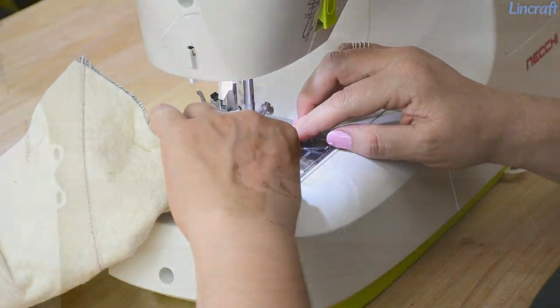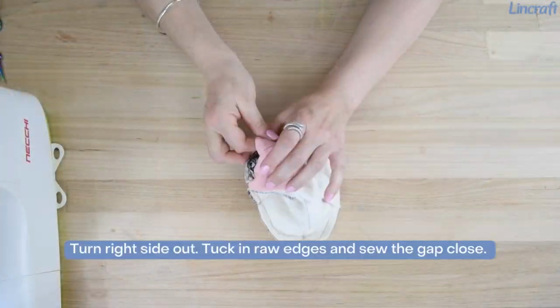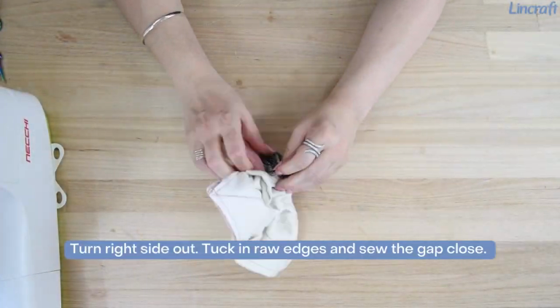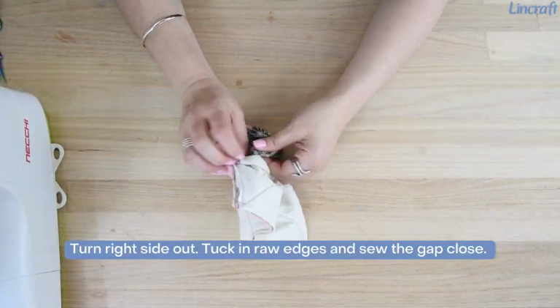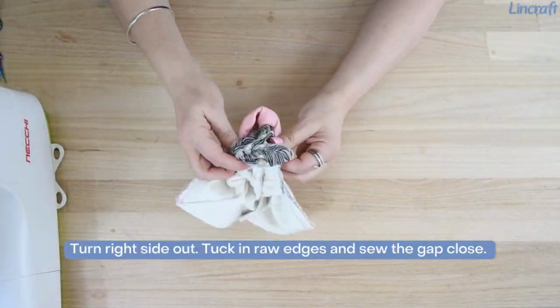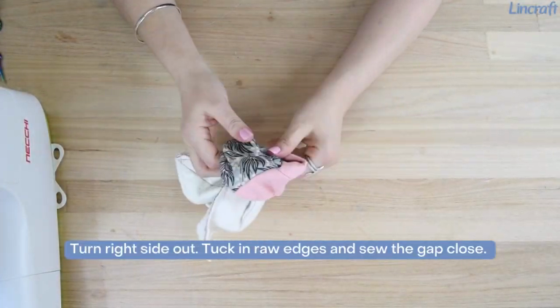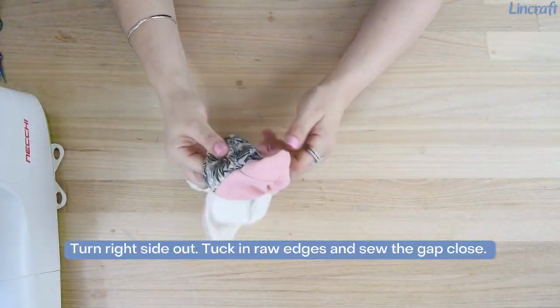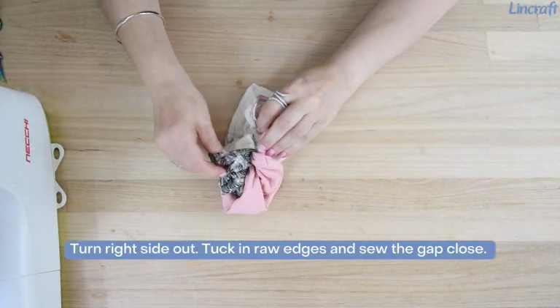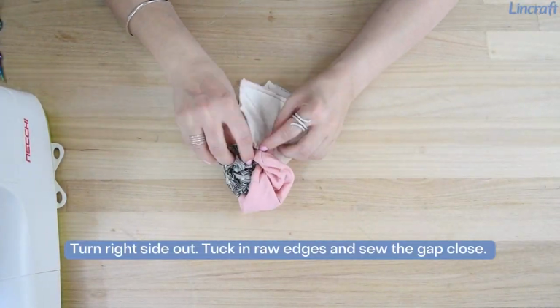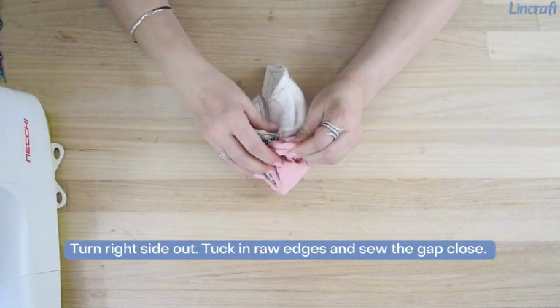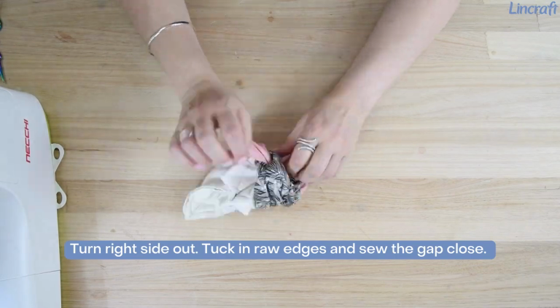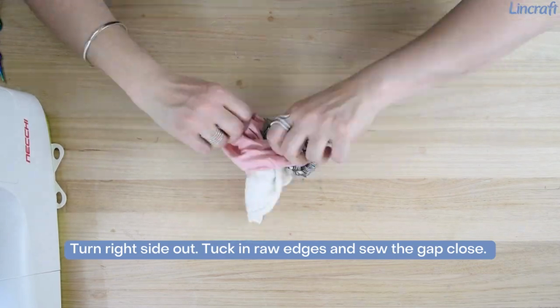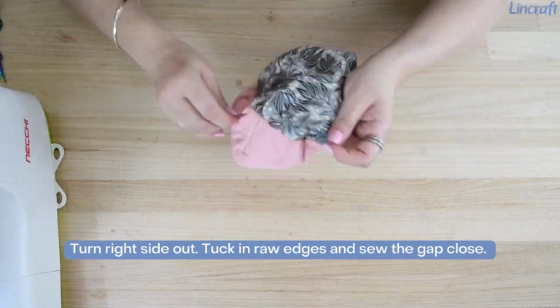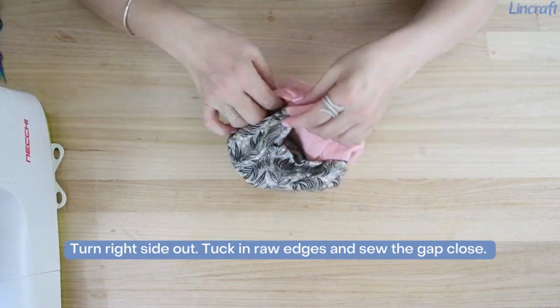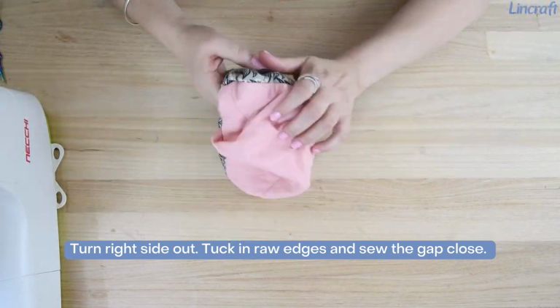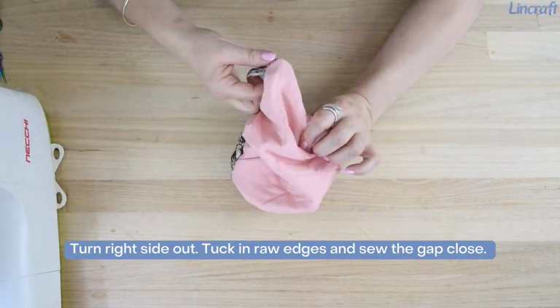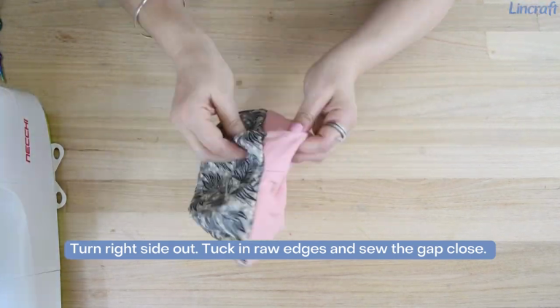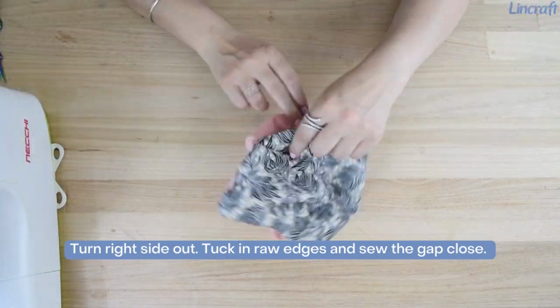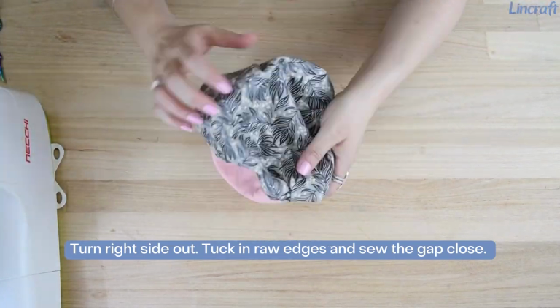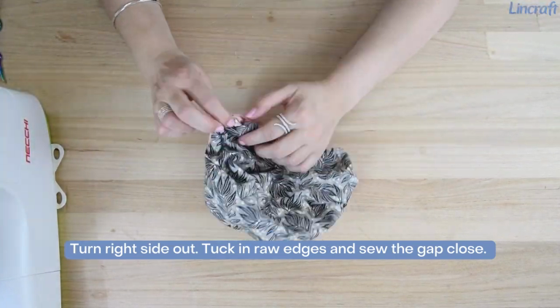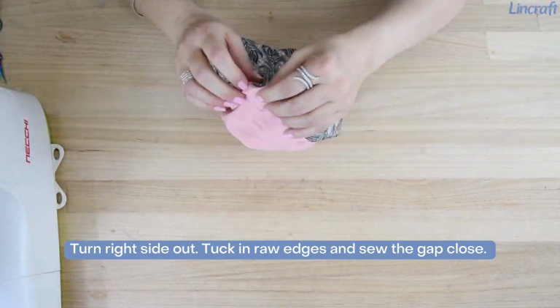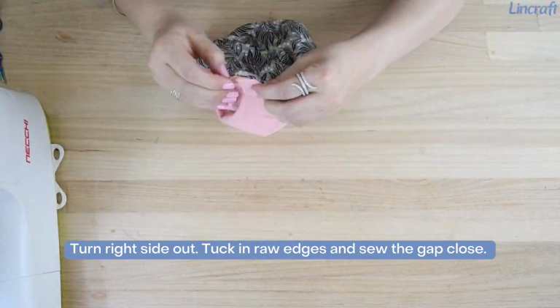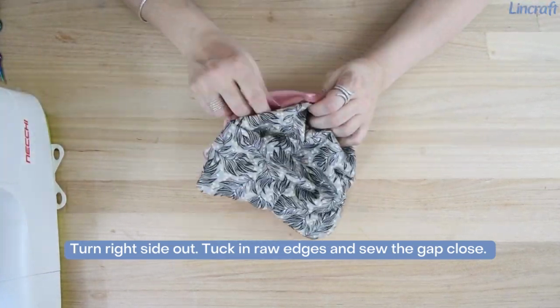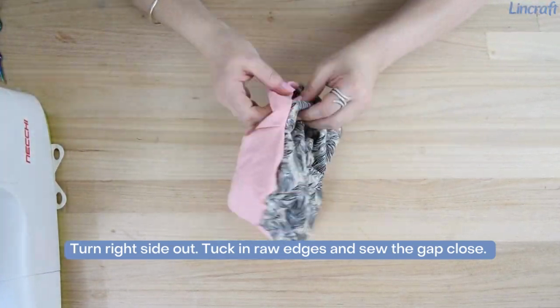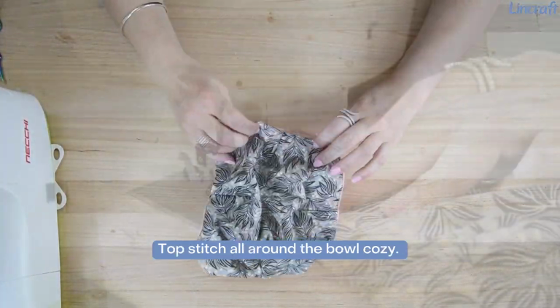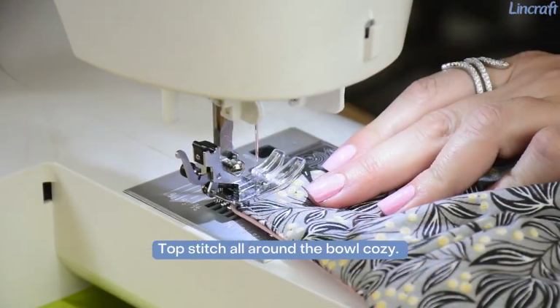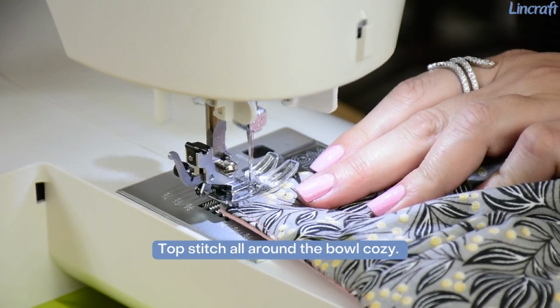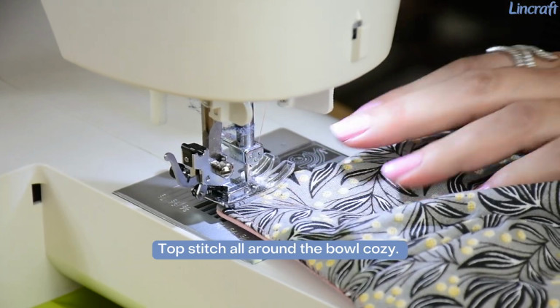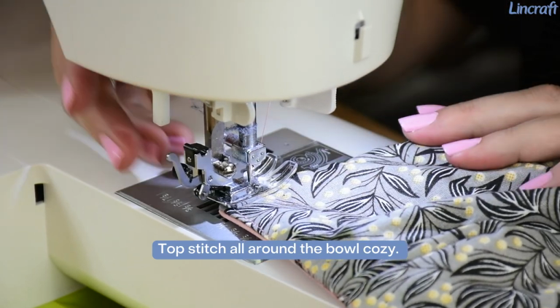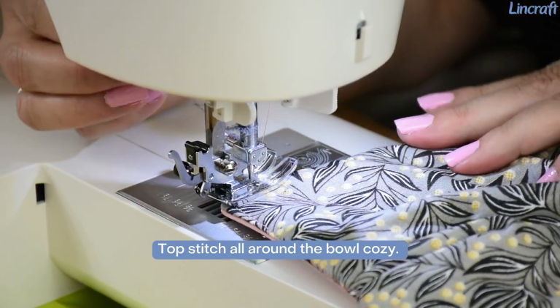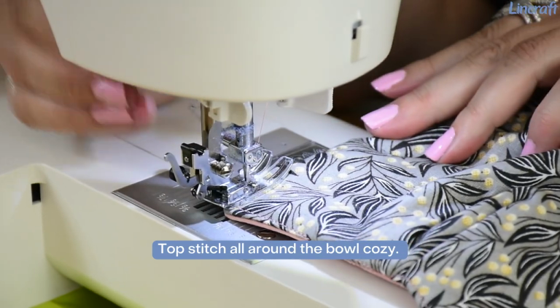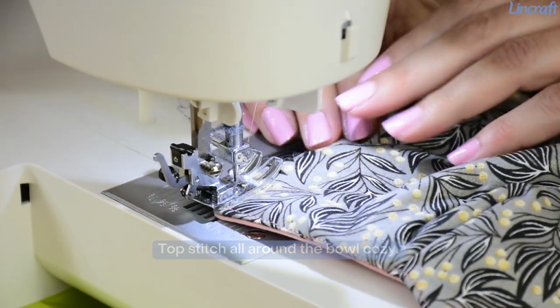Turn right side out. Tuck in the raw edges and sew the gap closed. Top stitch all around the bowl cozy.